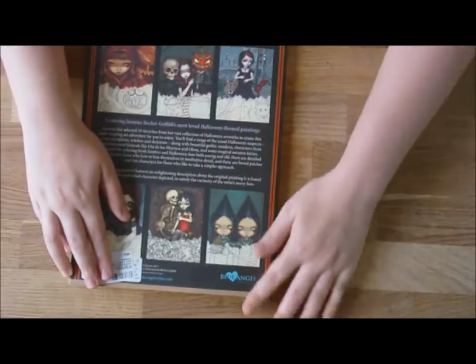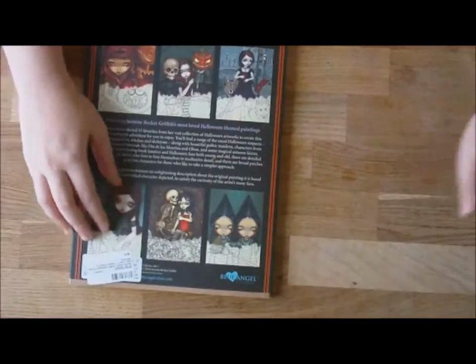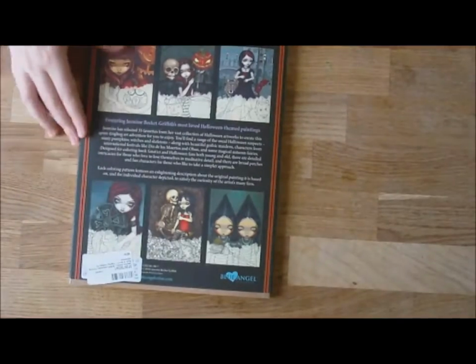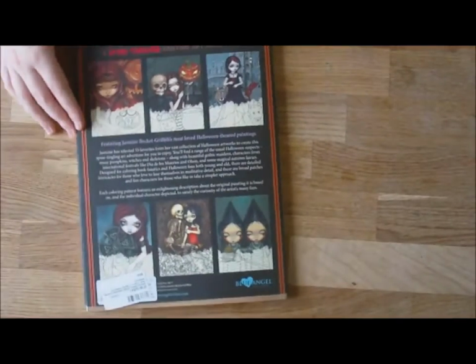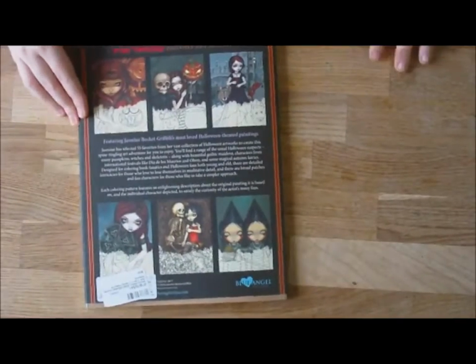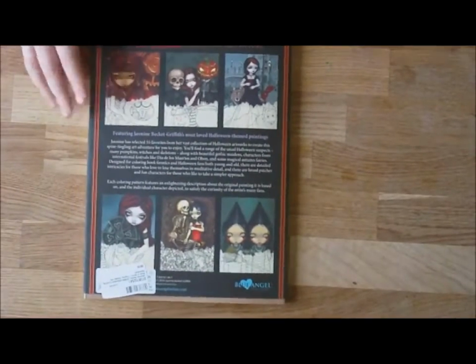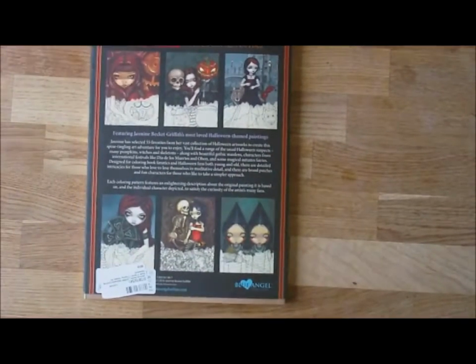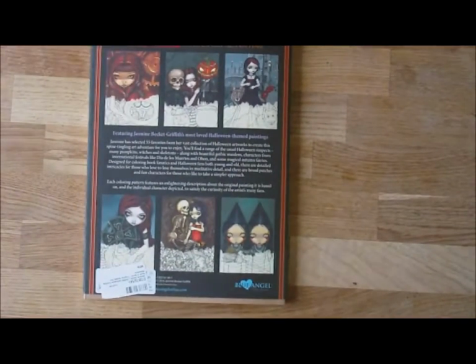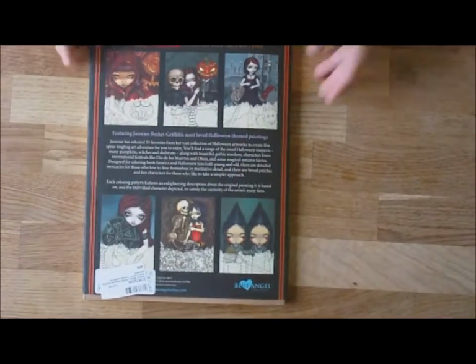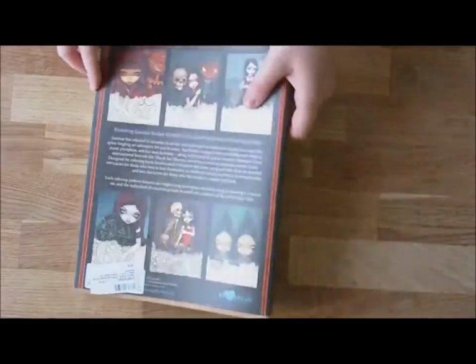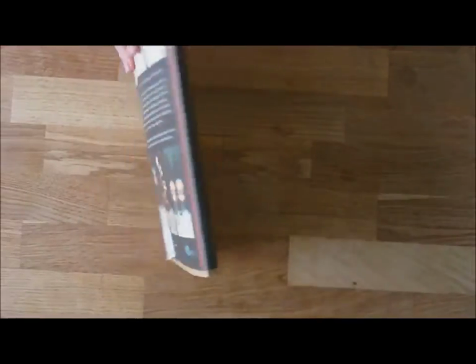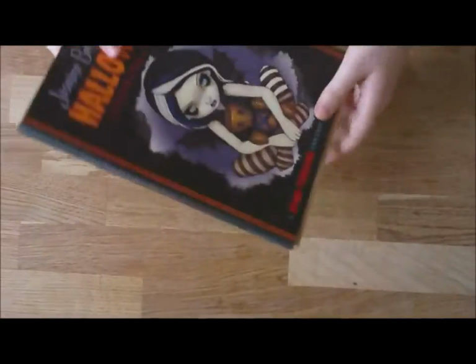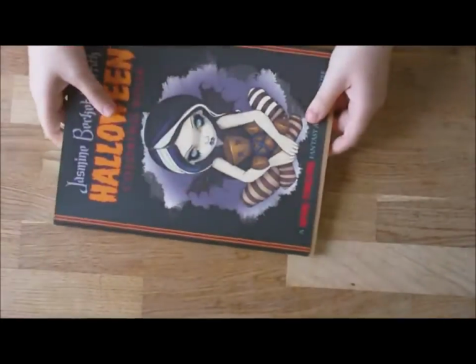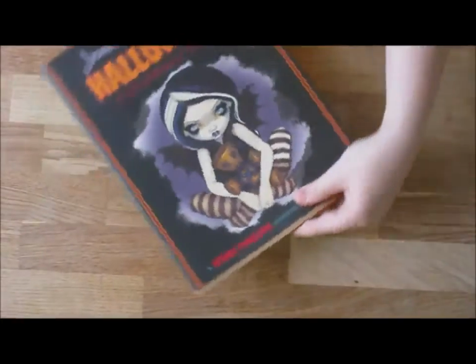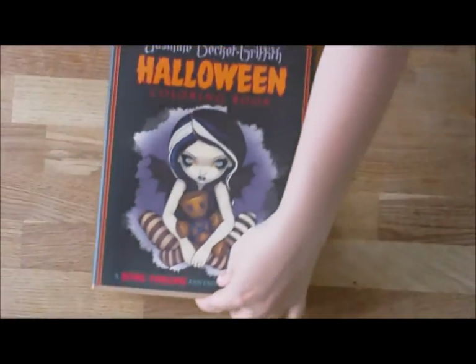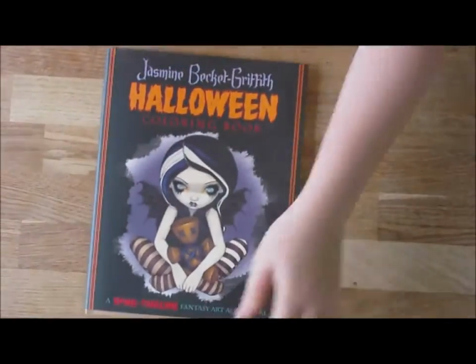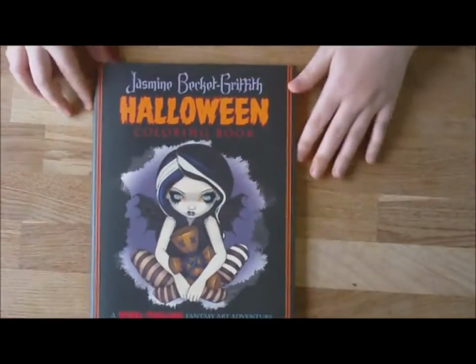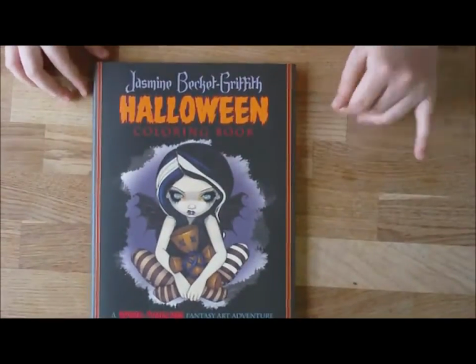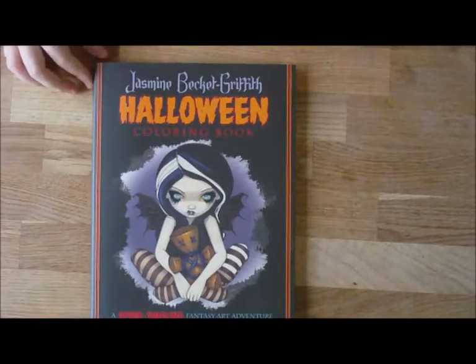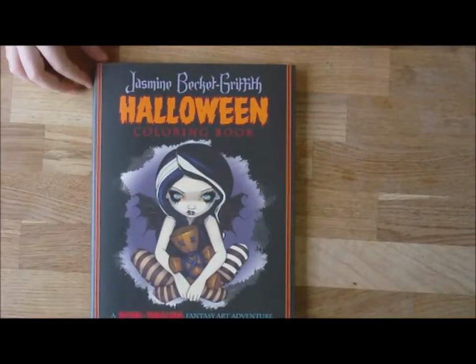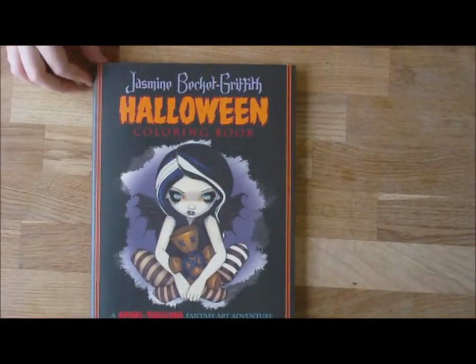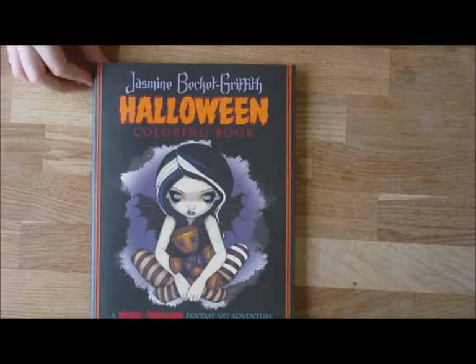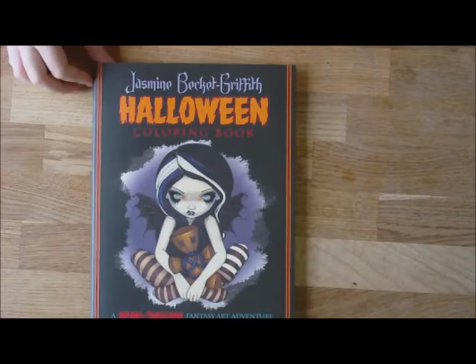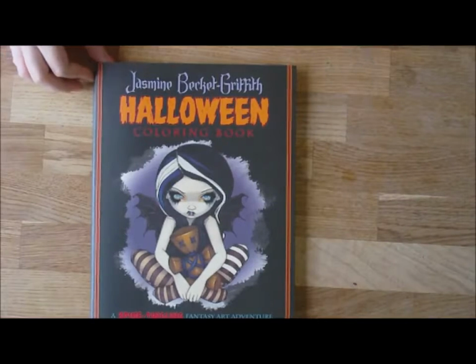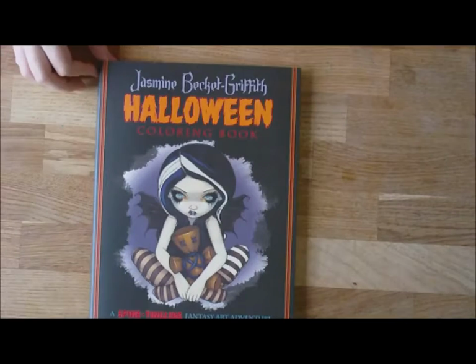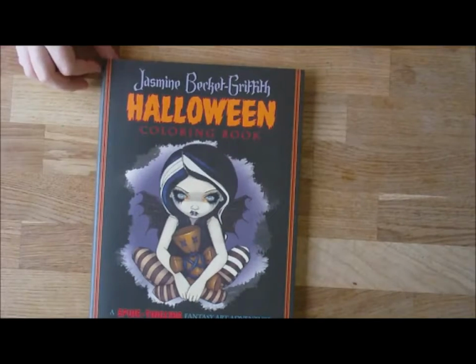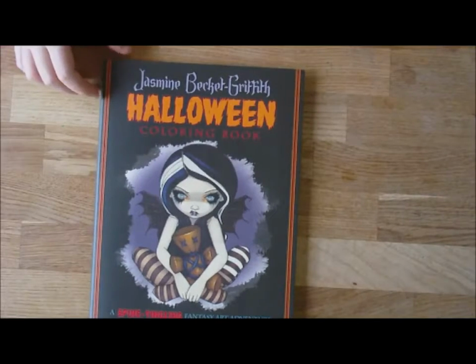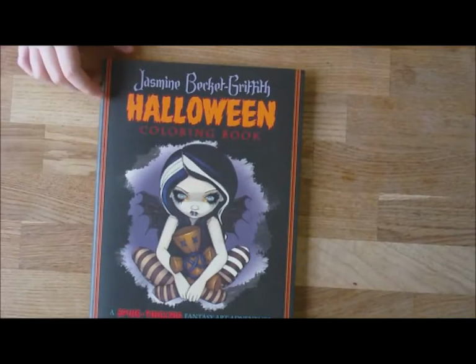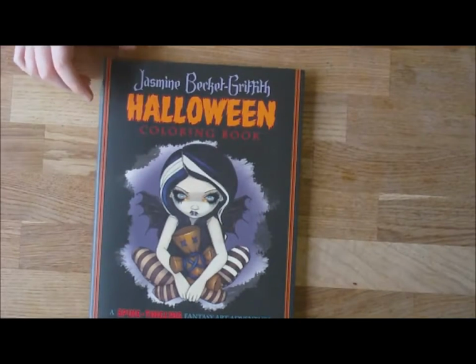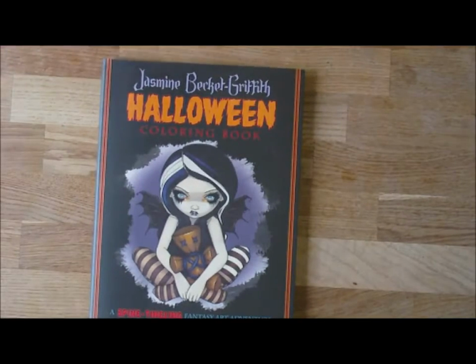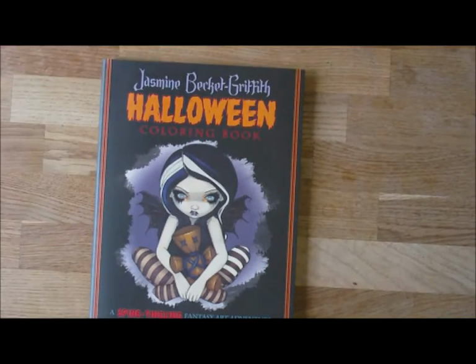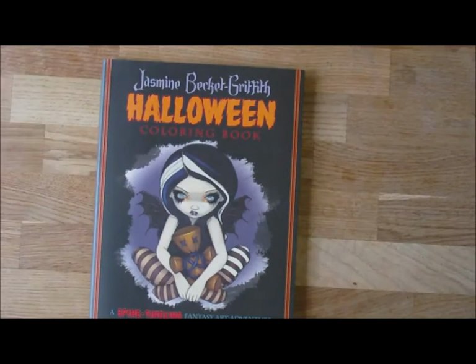So there we go. Jasmine Beckett Griffith Halloween colouring book — a spine-tingling fantasy art adventure.